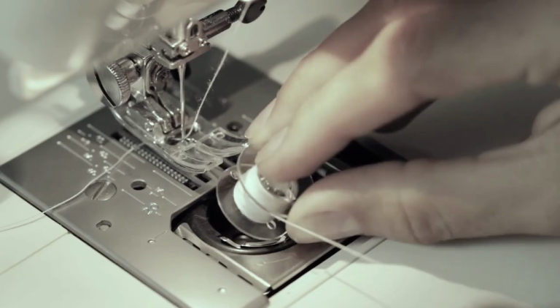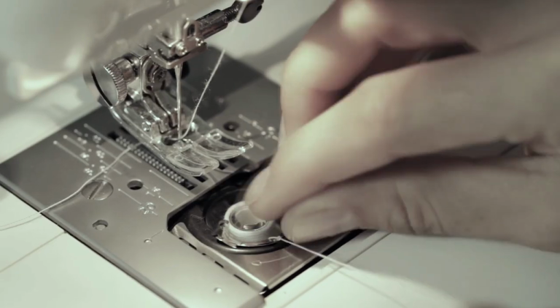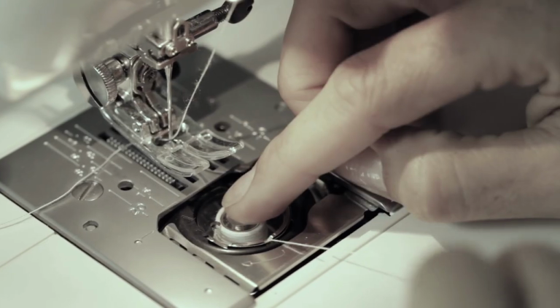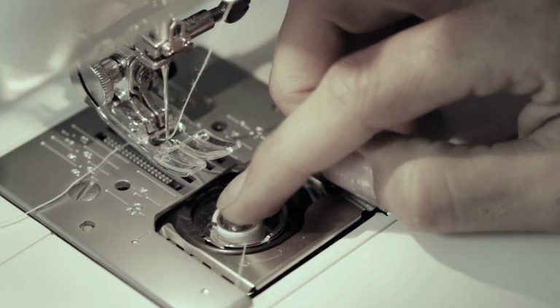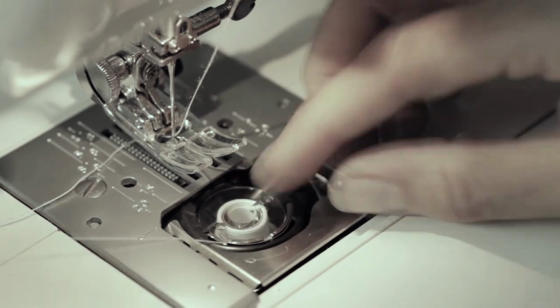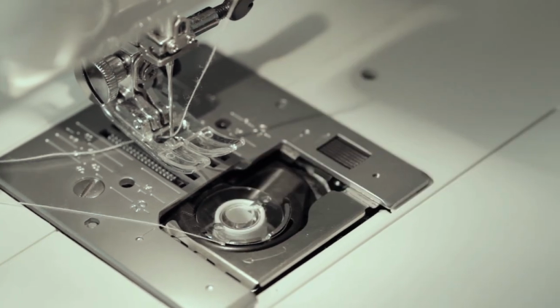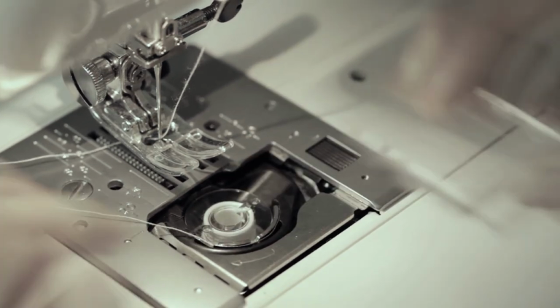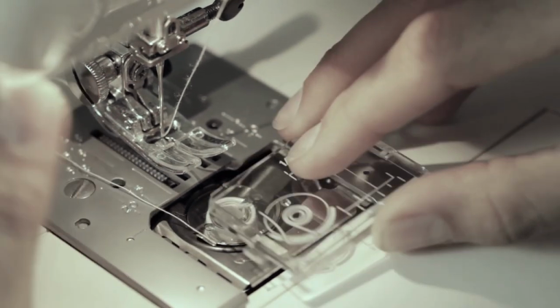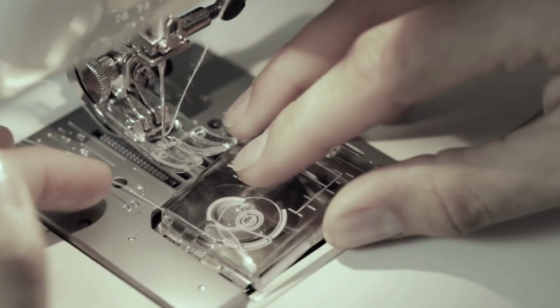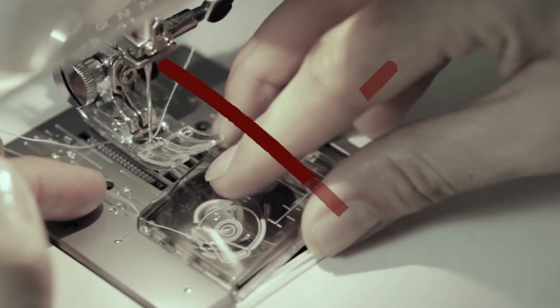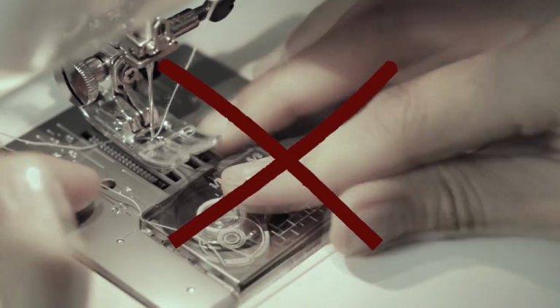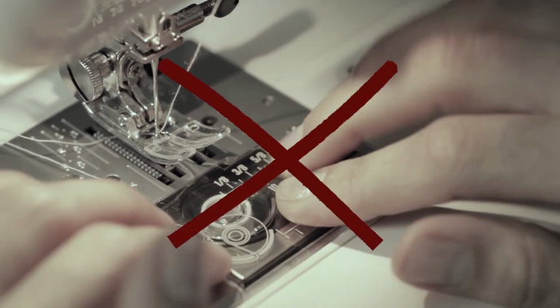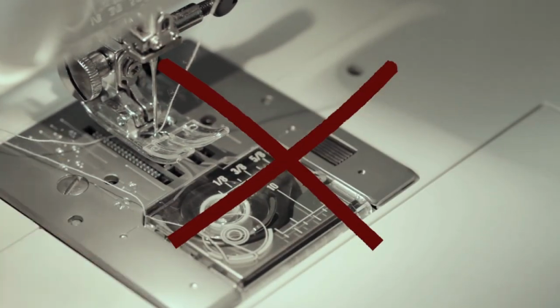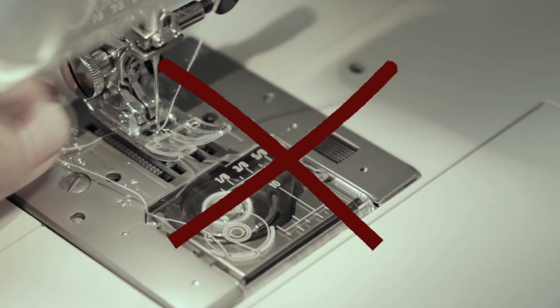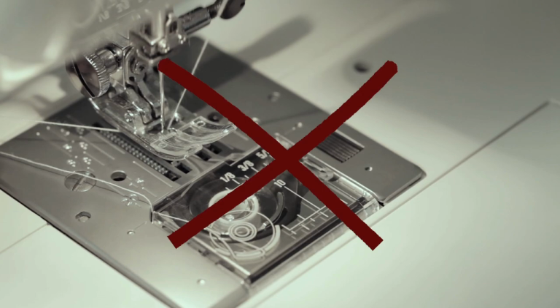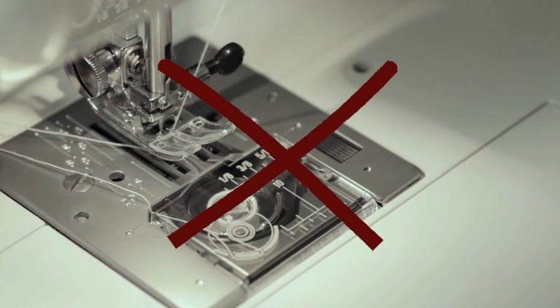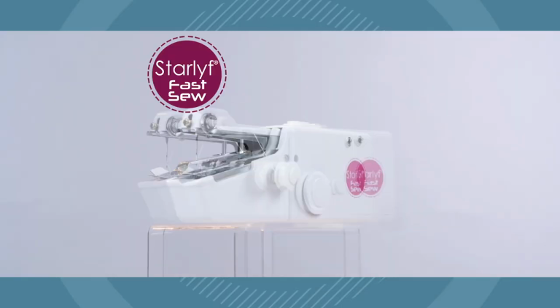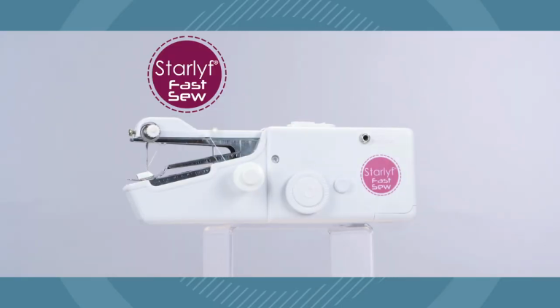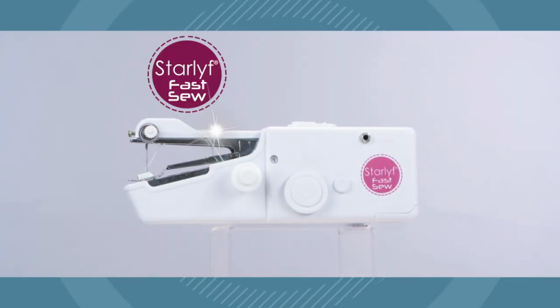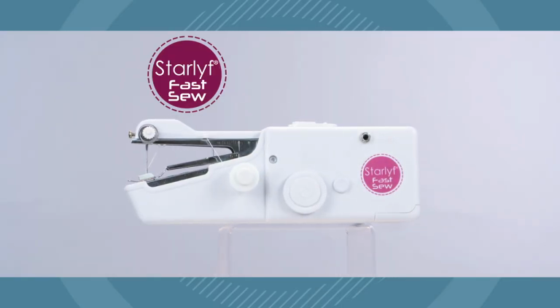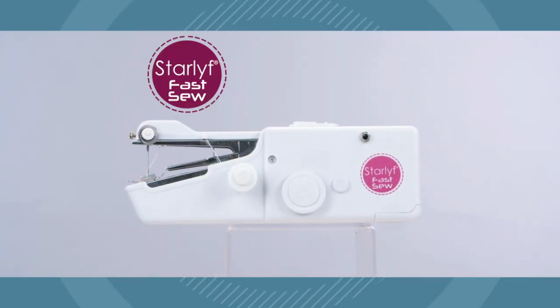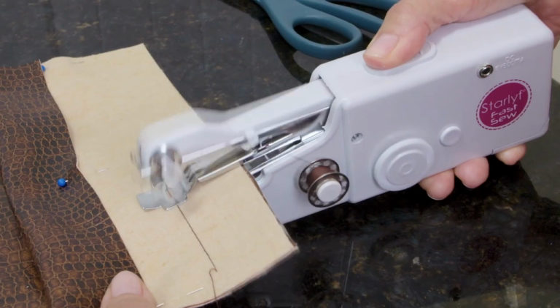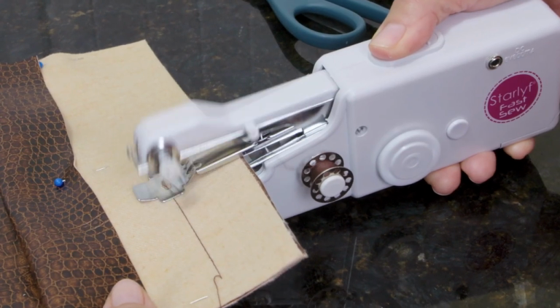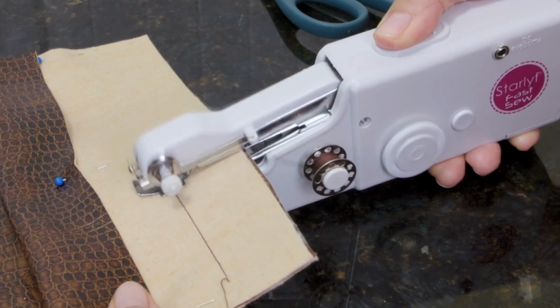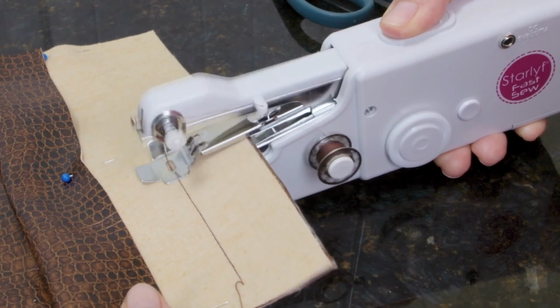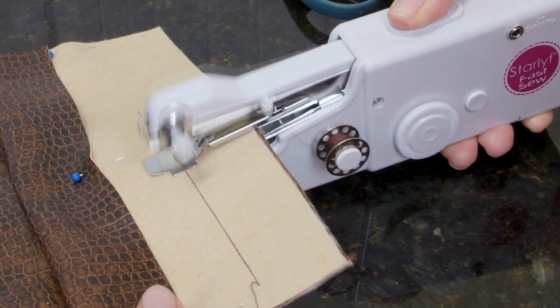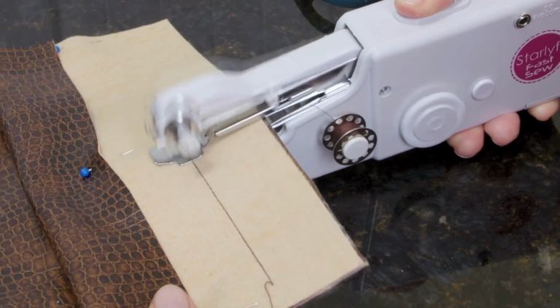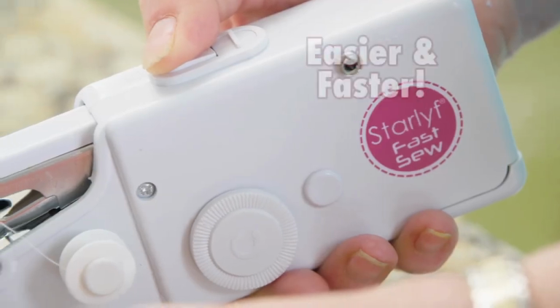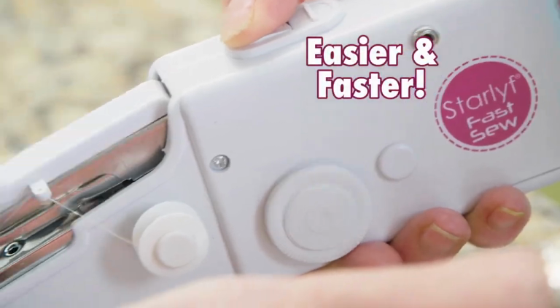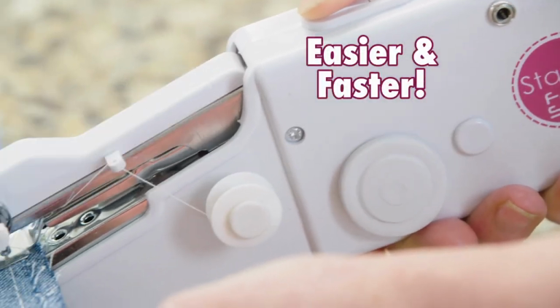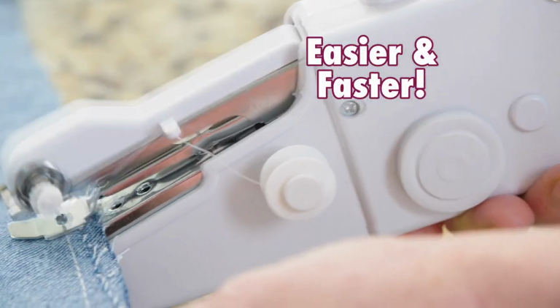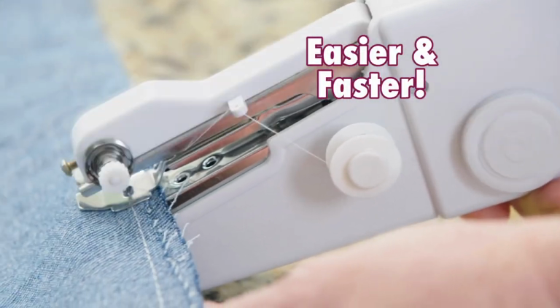Ordinary machines have bobbins that constantly run out of thread. Starting and stopping is so frustrating and wastes so much time. But the Starlife Fast Sew's innovative design only requires one simple spool, making it easier and faster than ever before.